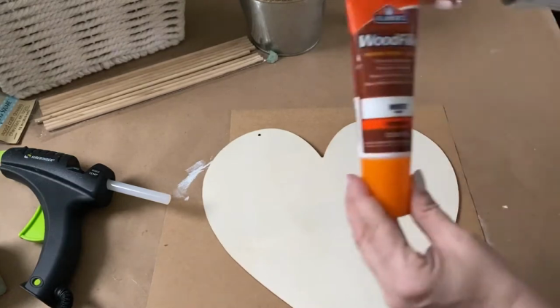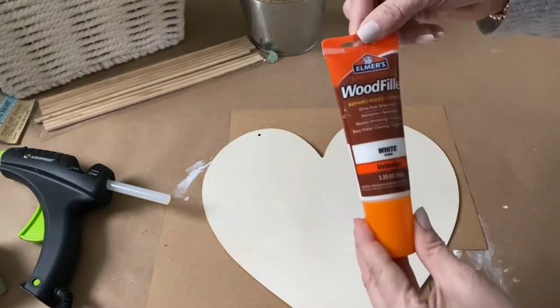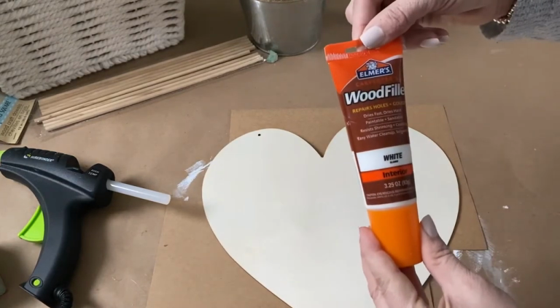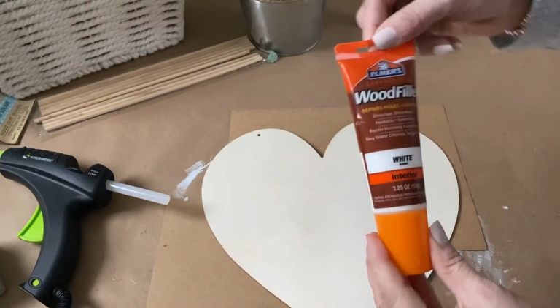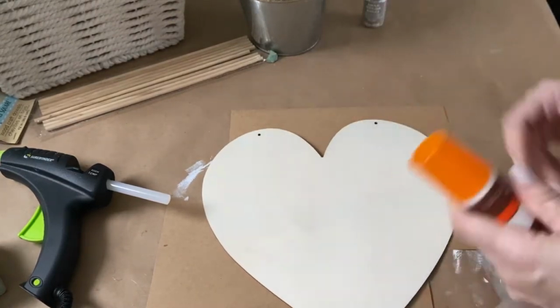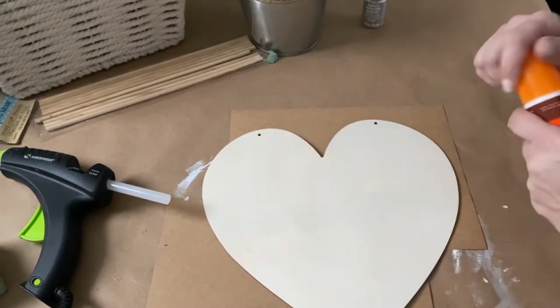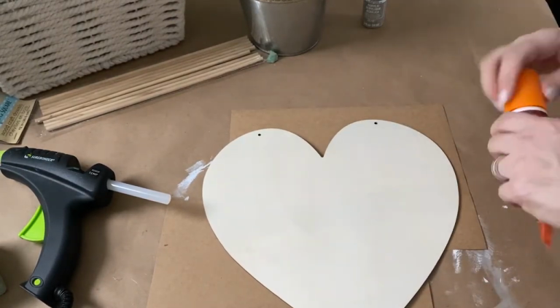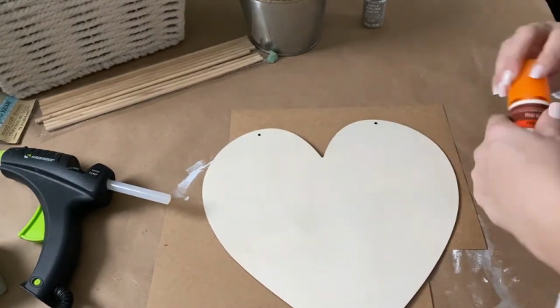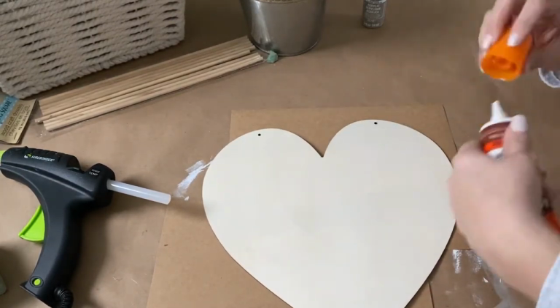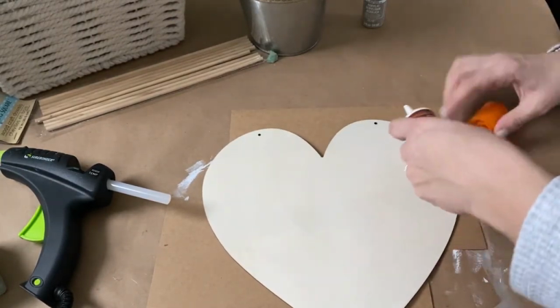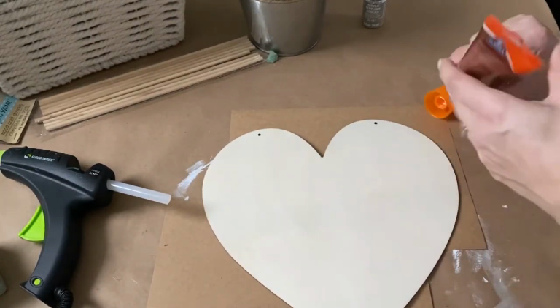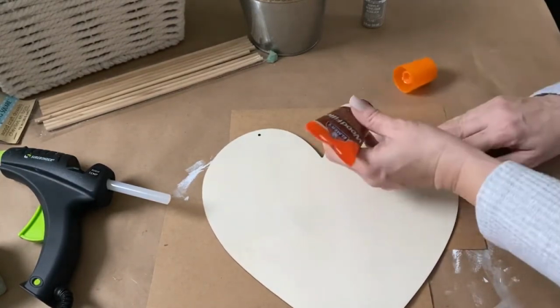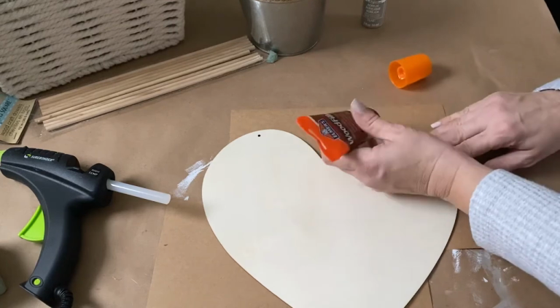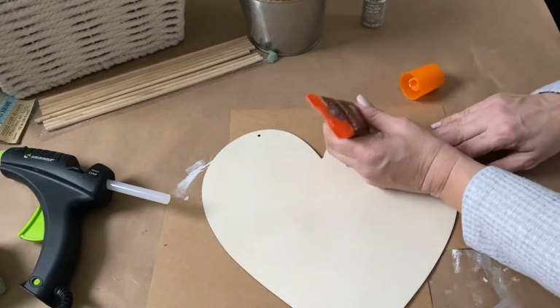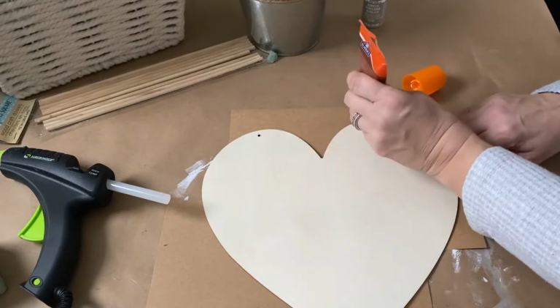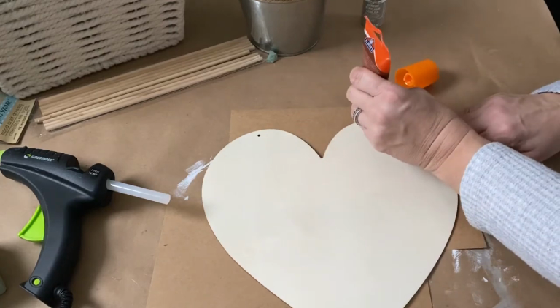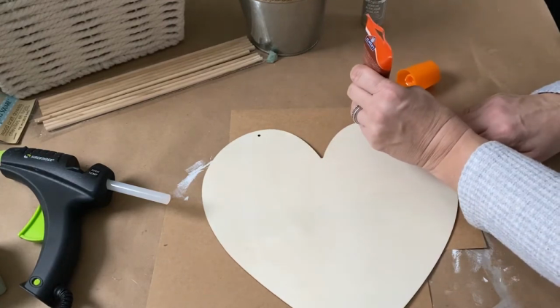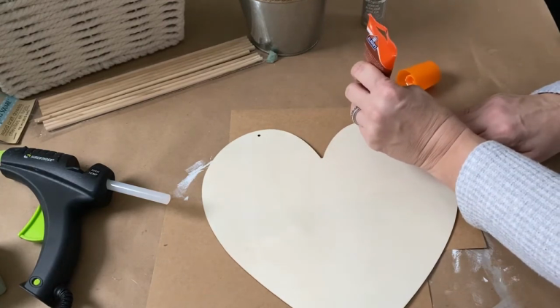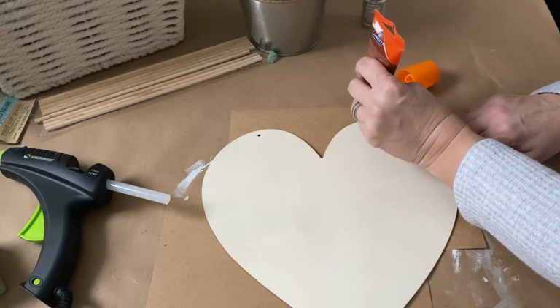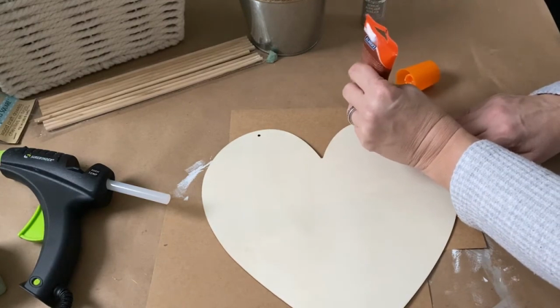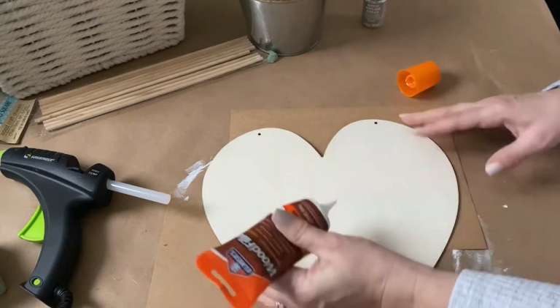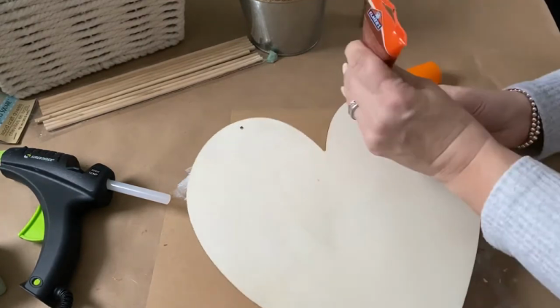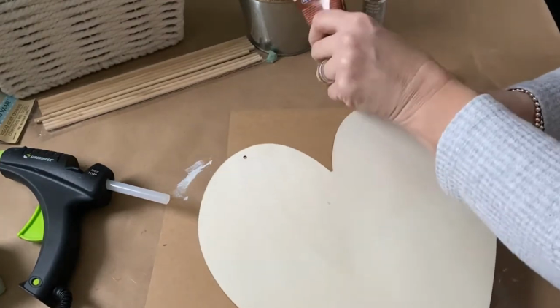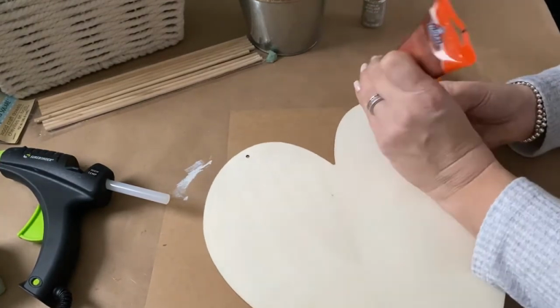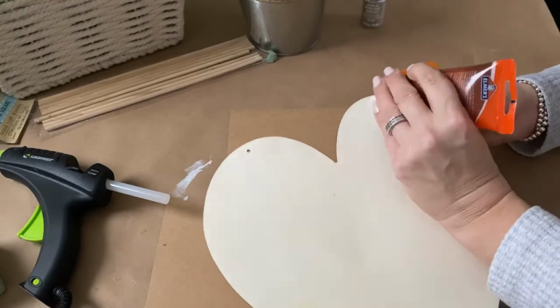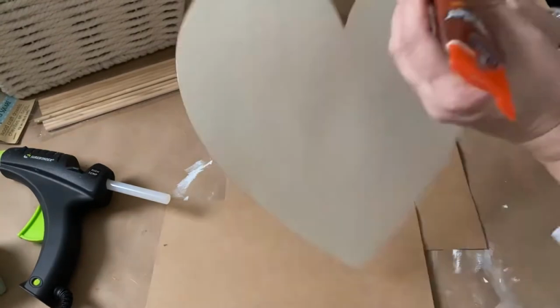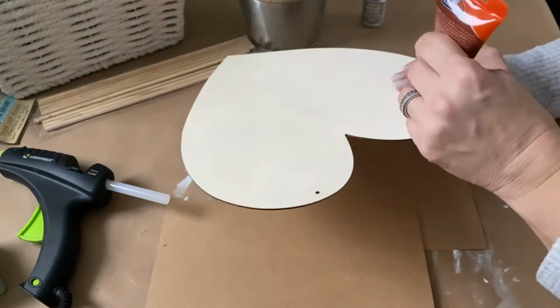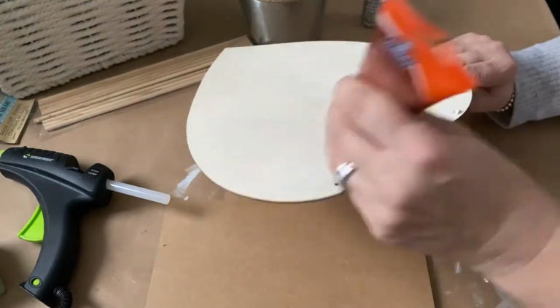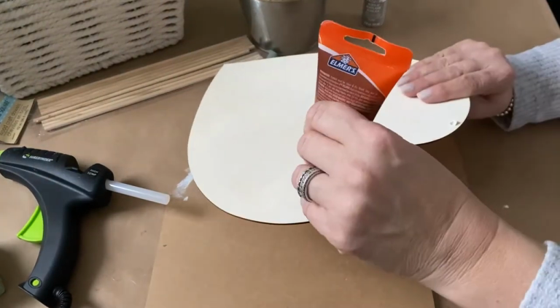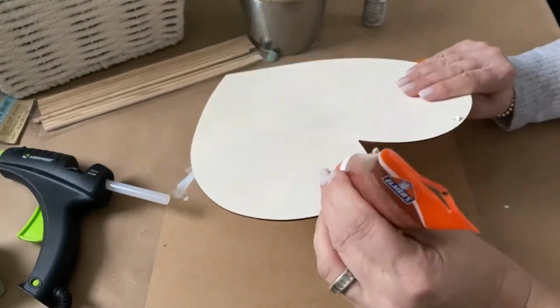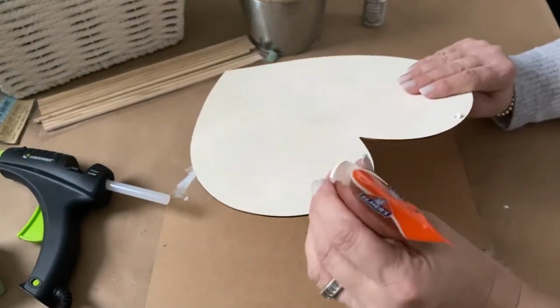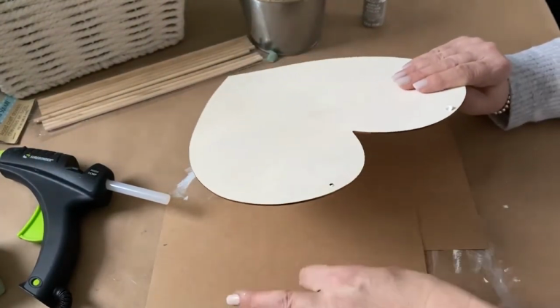Since I am painting this, I want to cover those holes, so I'm going to use some wood filler. If you don't have wood filler, you could use just a little dab of hot glue in those holes and then sand that down. Of course, if you were going to do the scrapbook paper or wrapping paper, you wouldn't even have to worry about covering the holes.